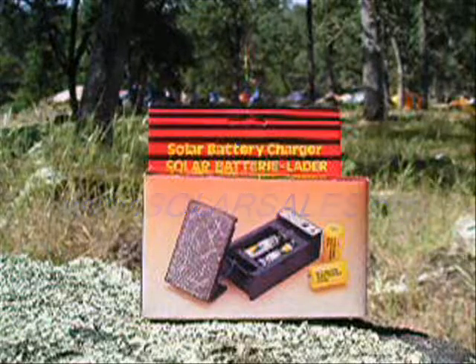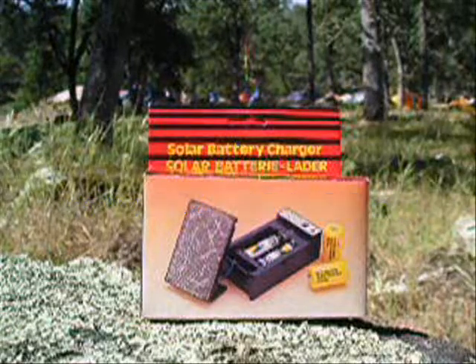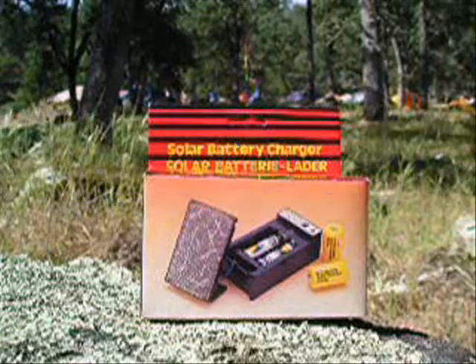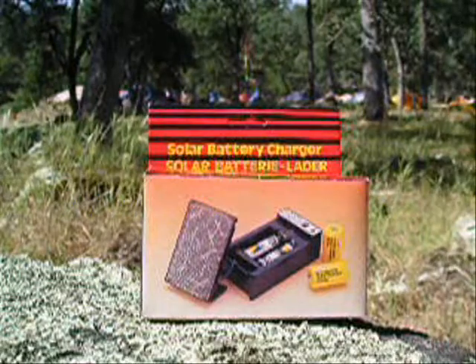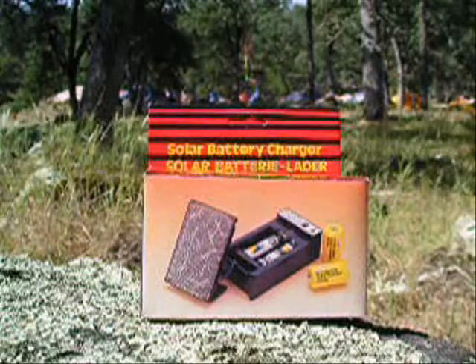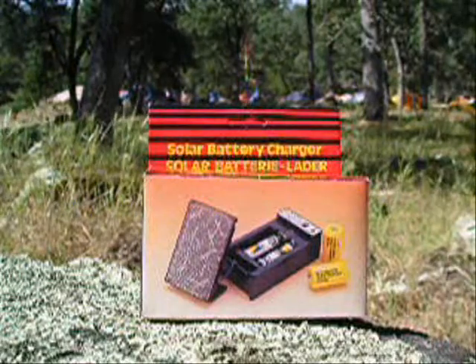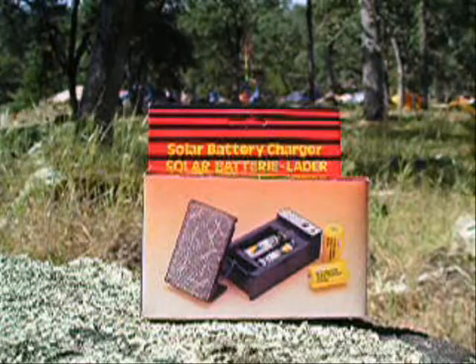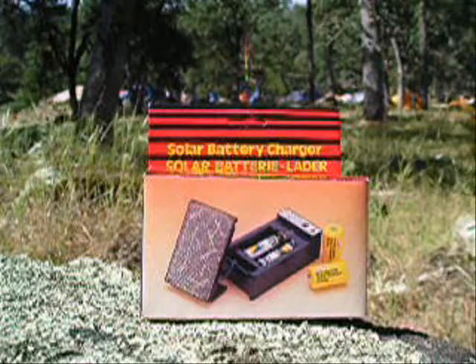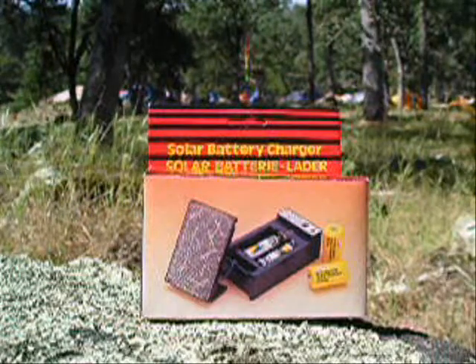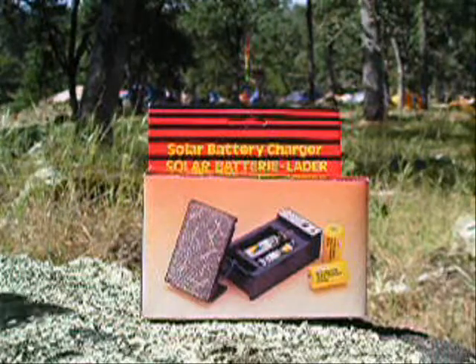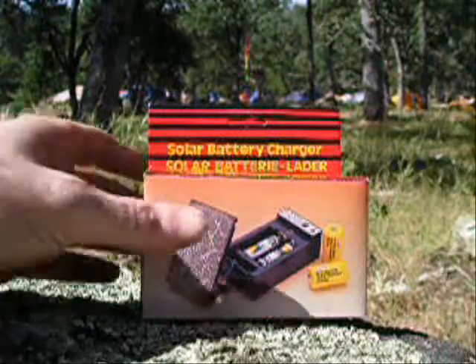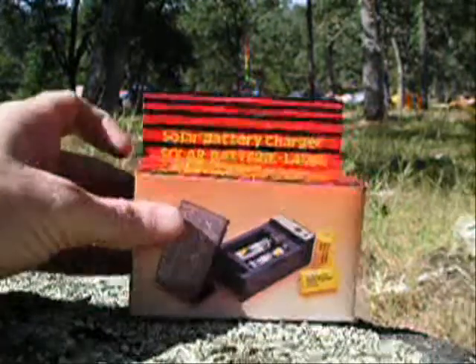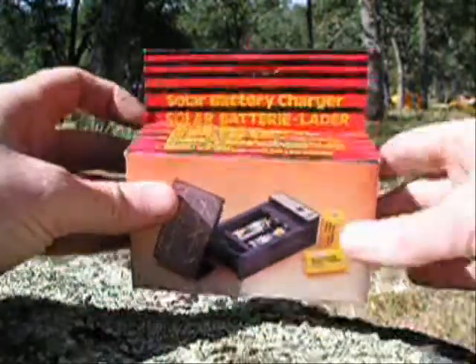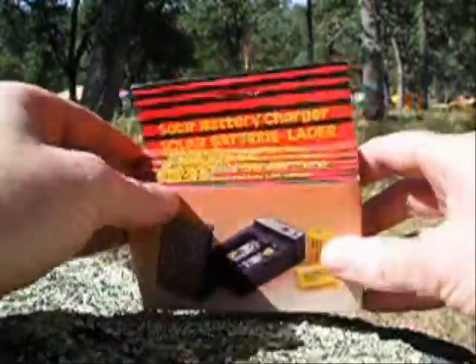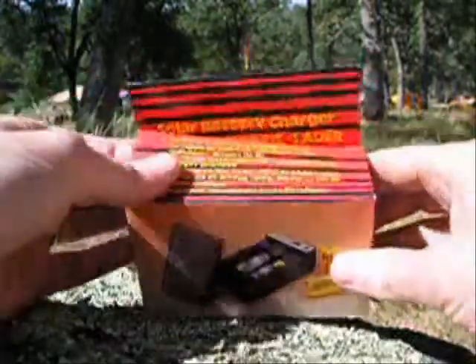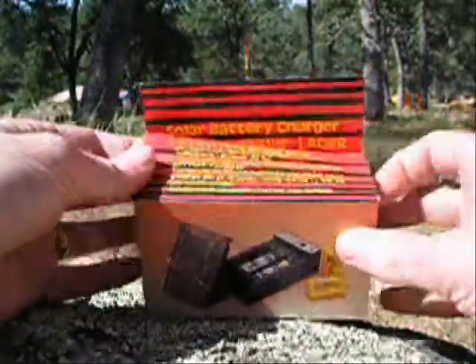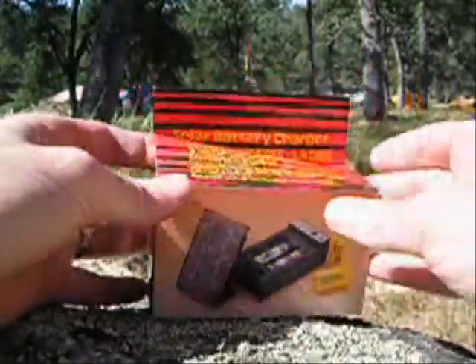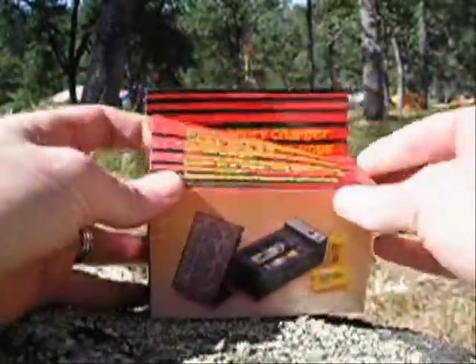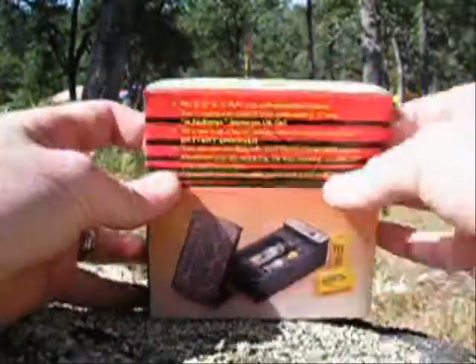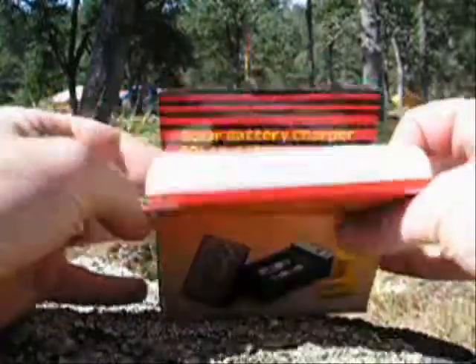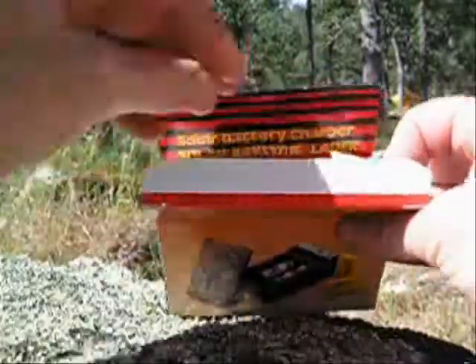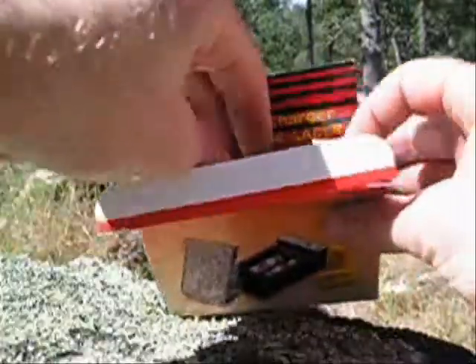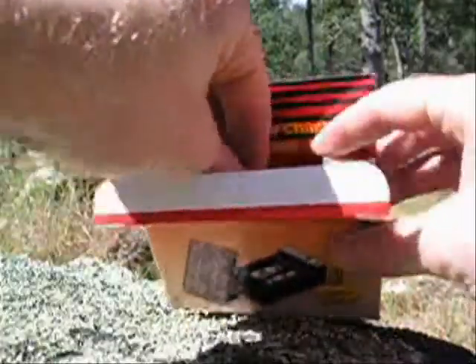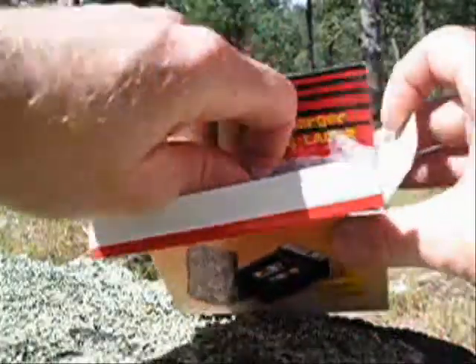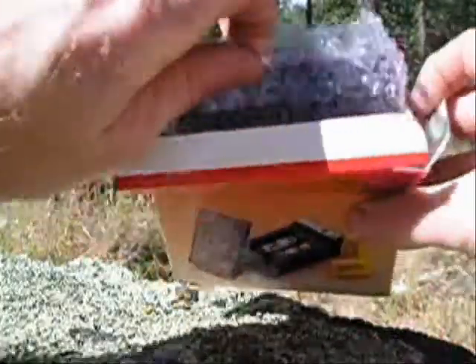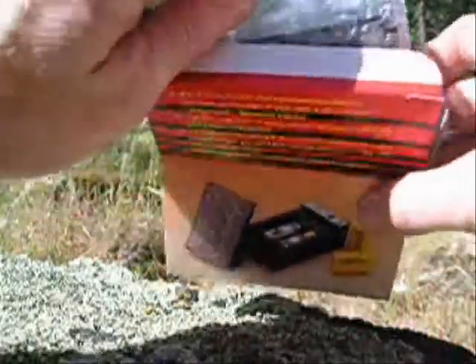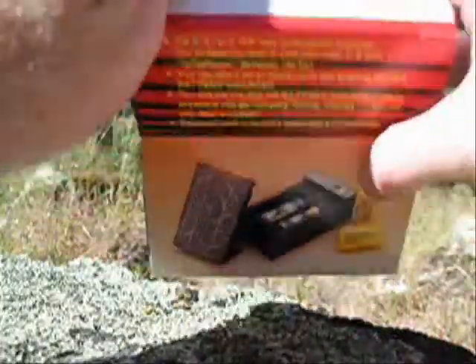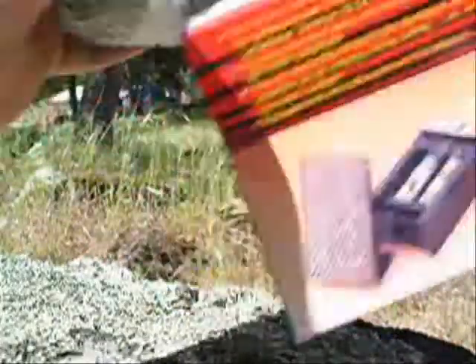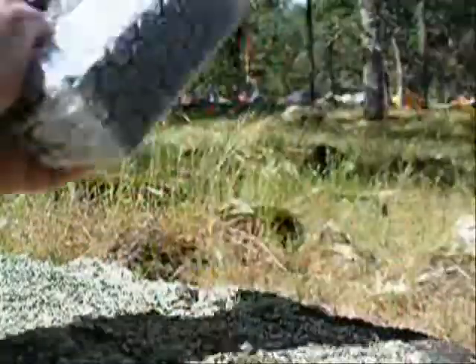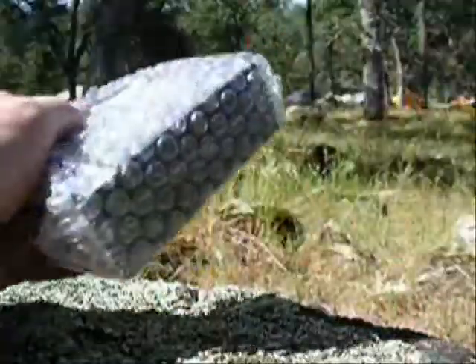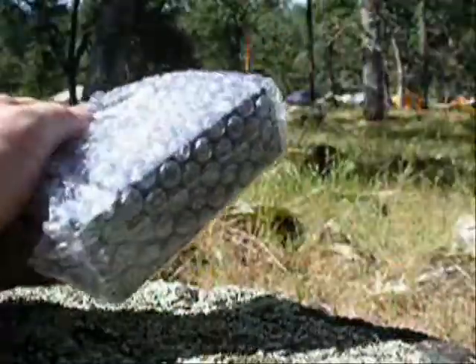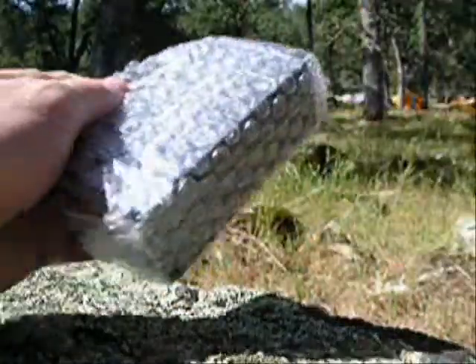We have the C and AA battery charger. It comes individually packaged in full color, gift quality boxes. The interior is bubble wrapped for safe shipping.